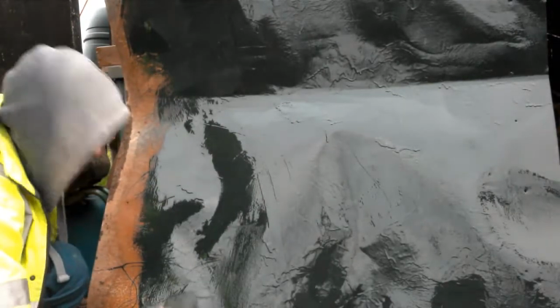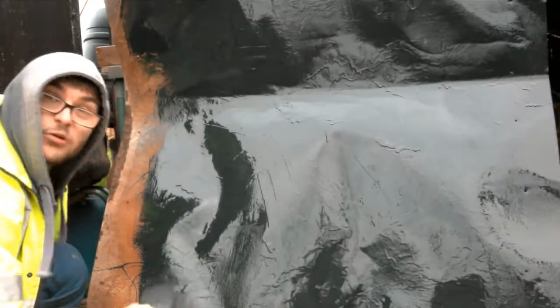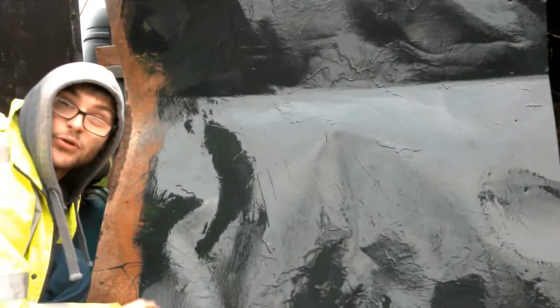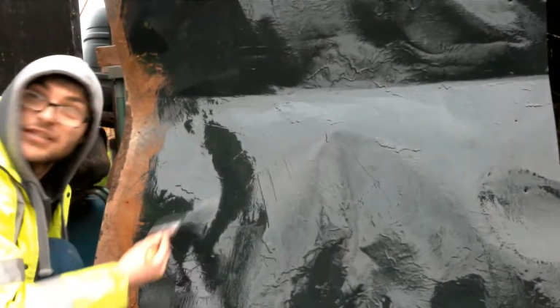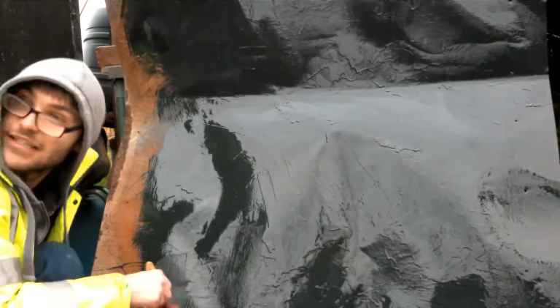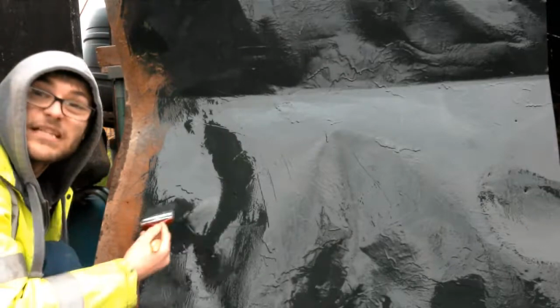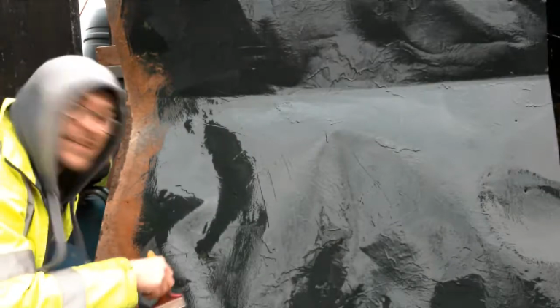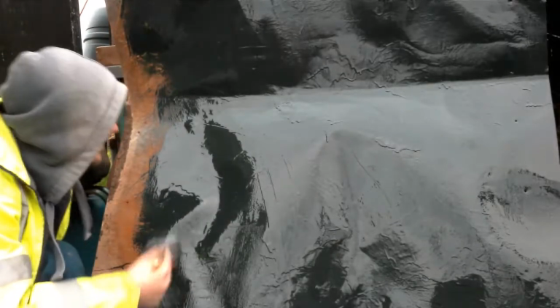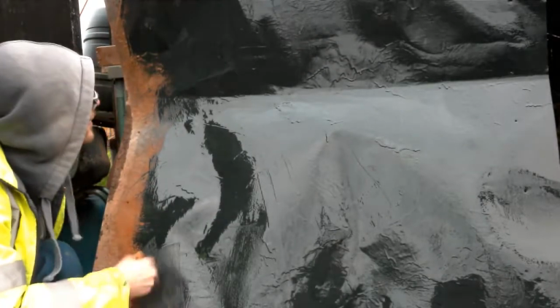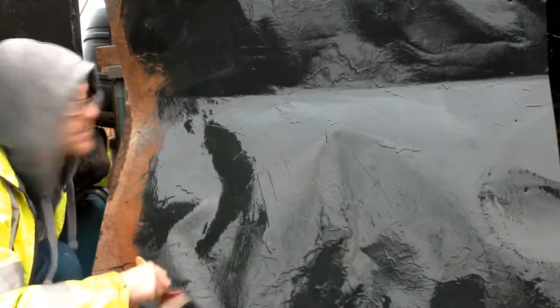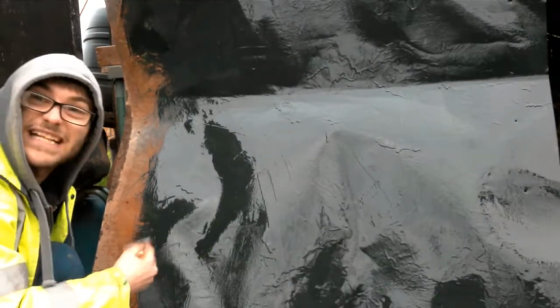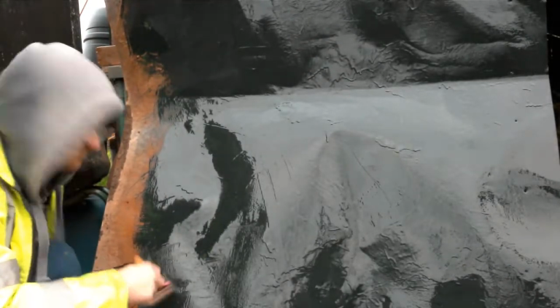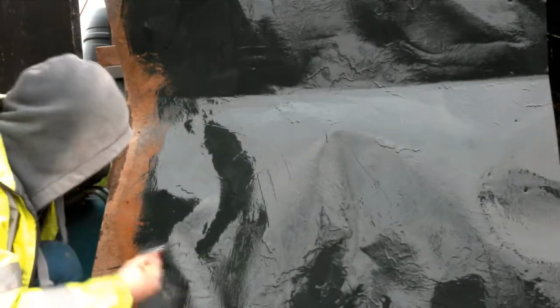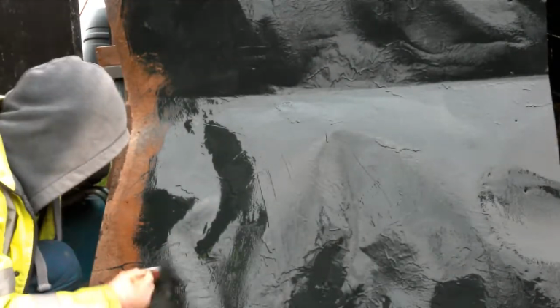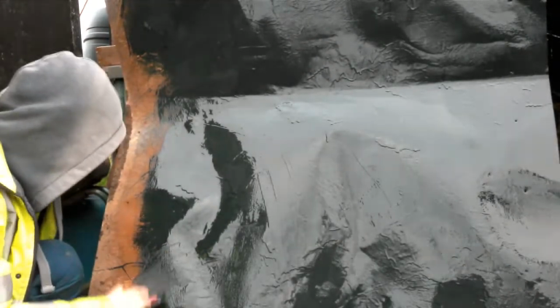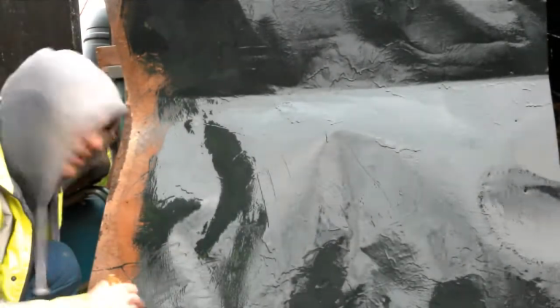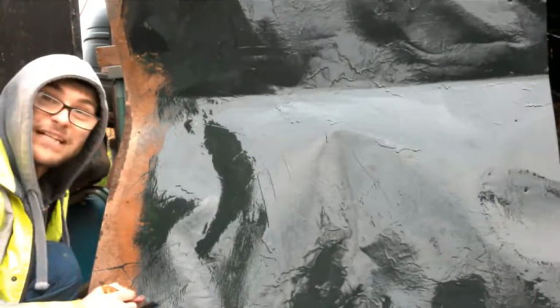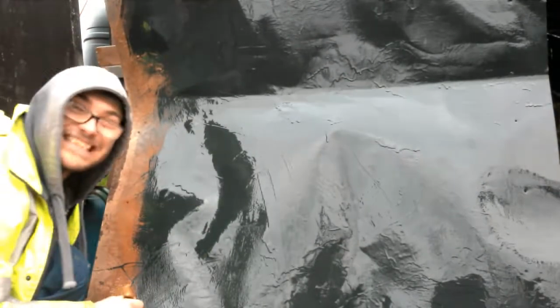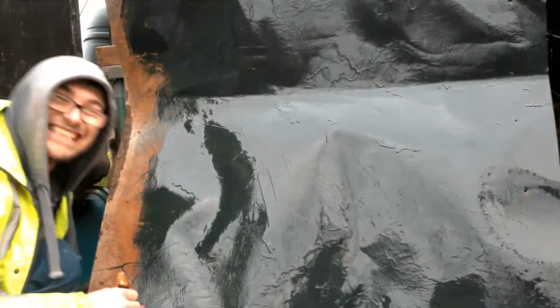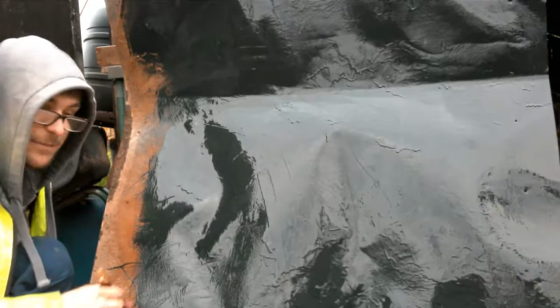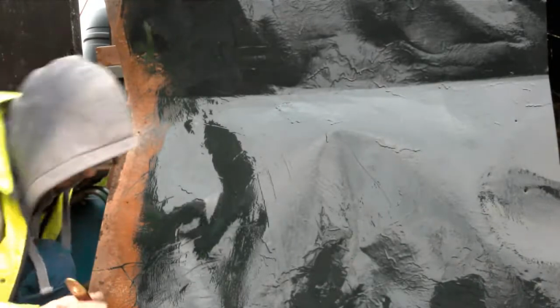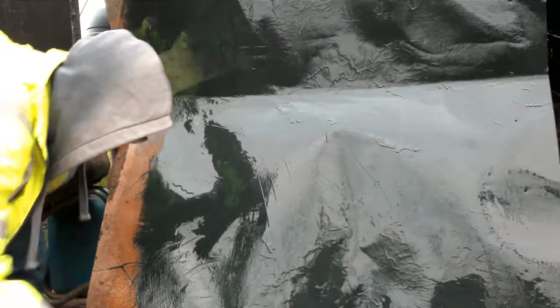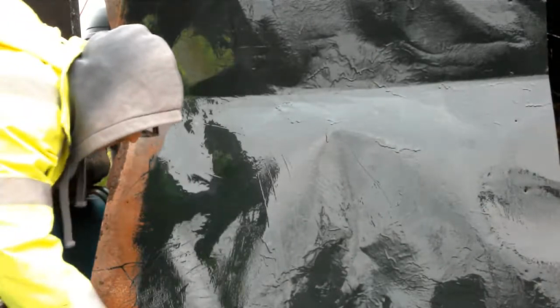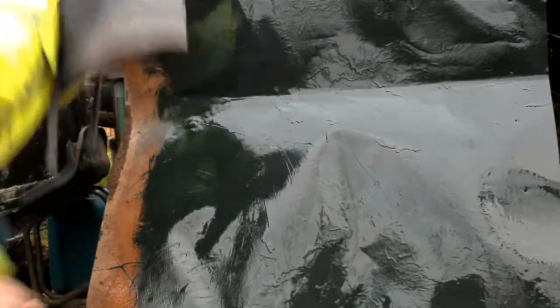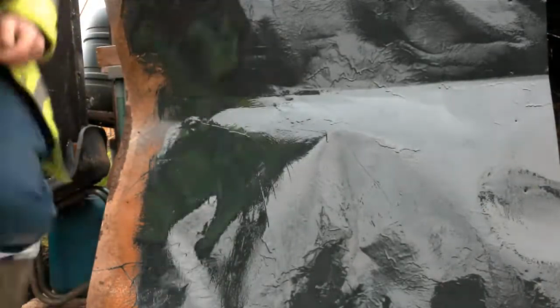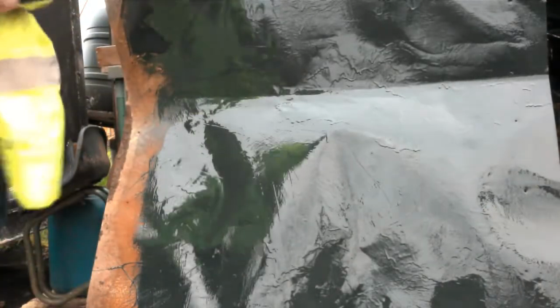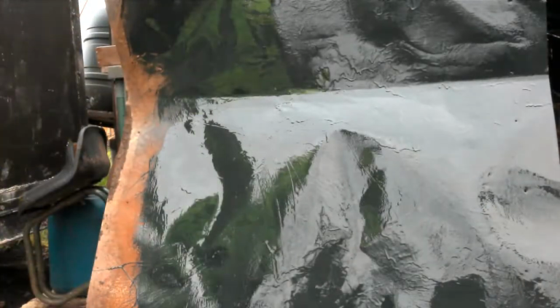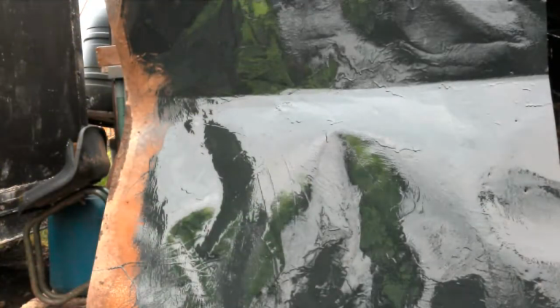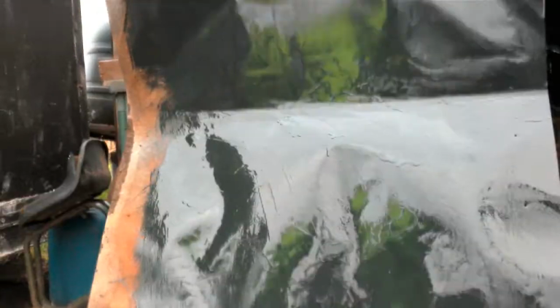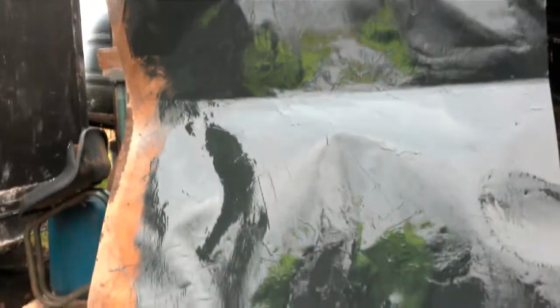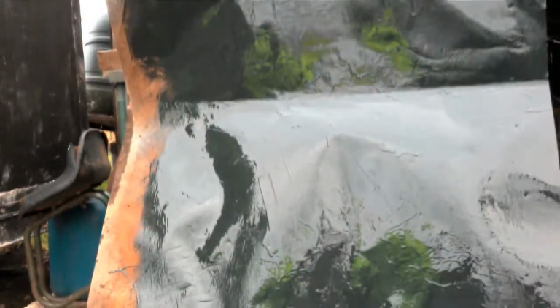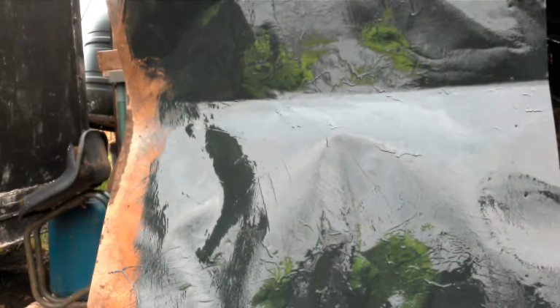I'm not going to bore you with me painting — I'll come back to it in a bit.